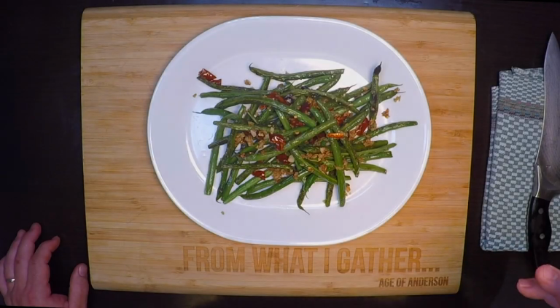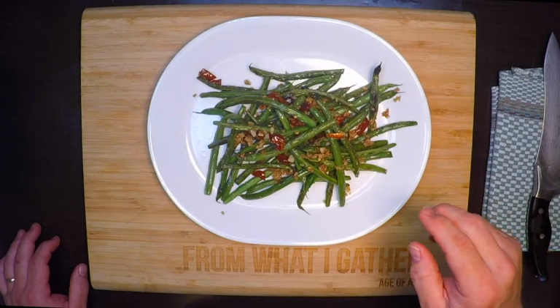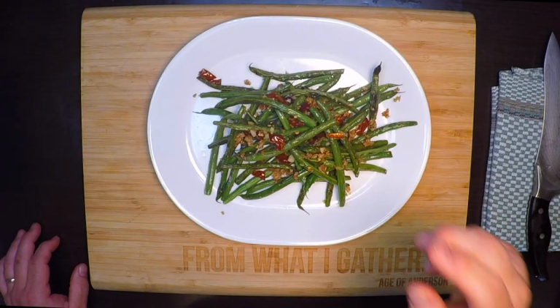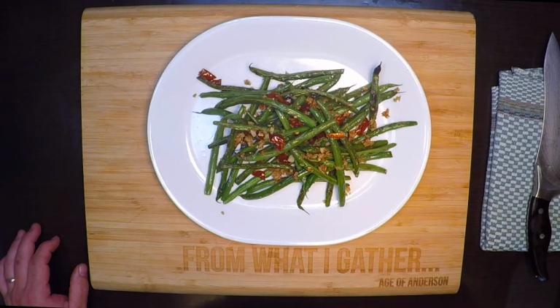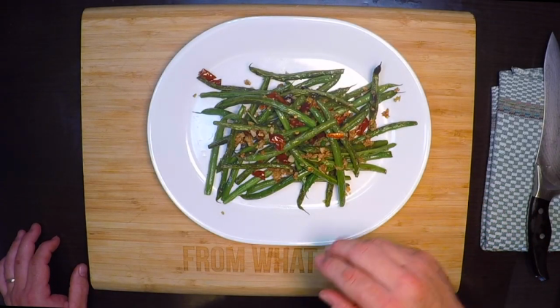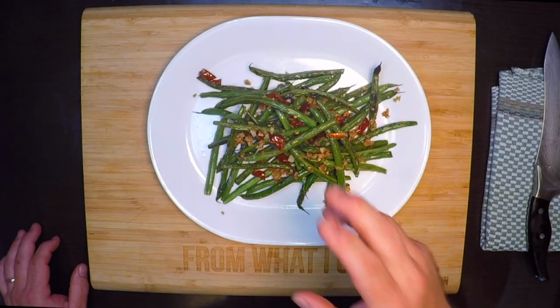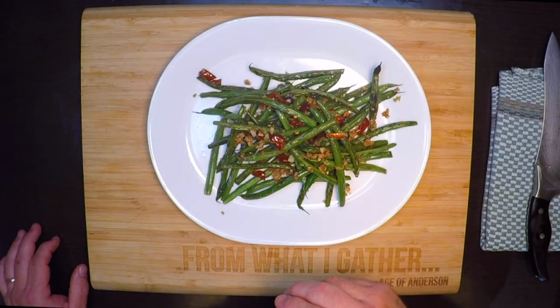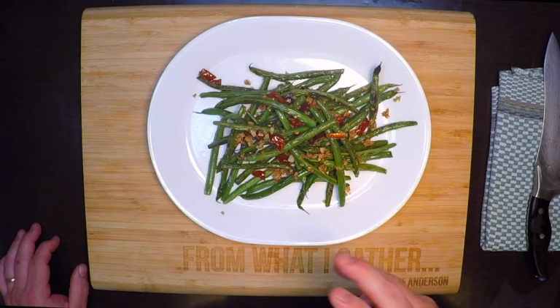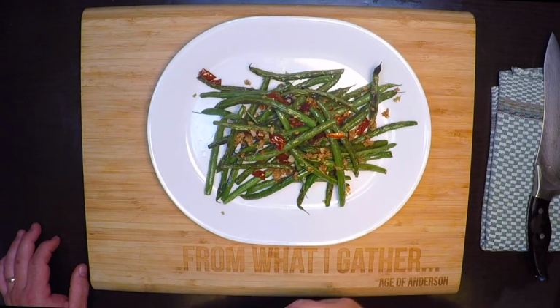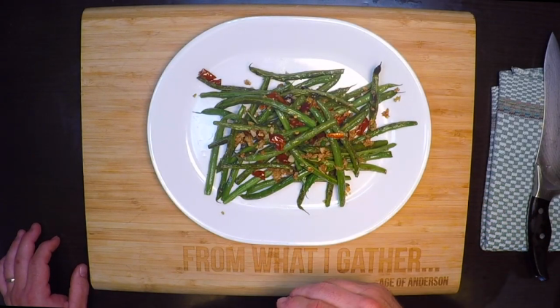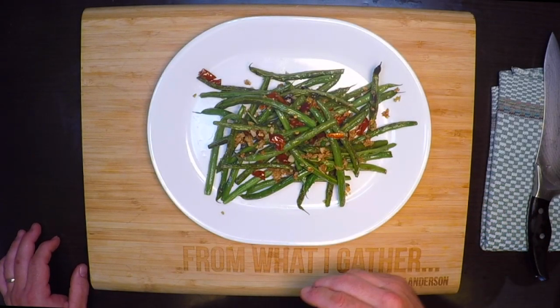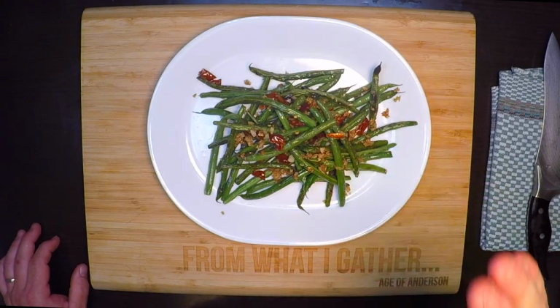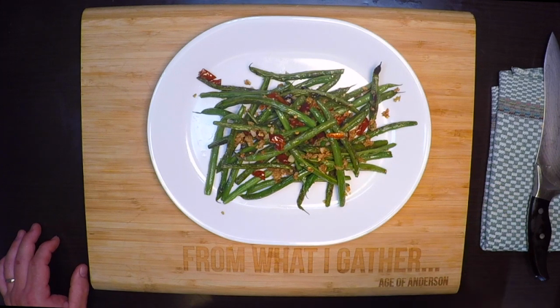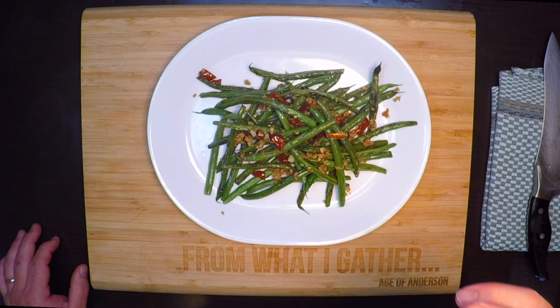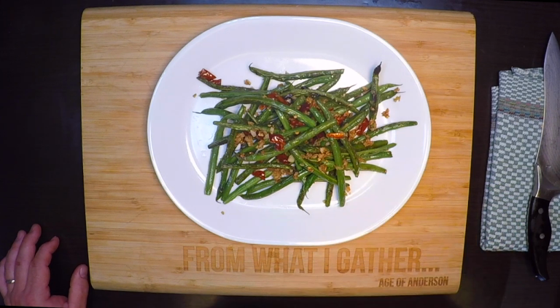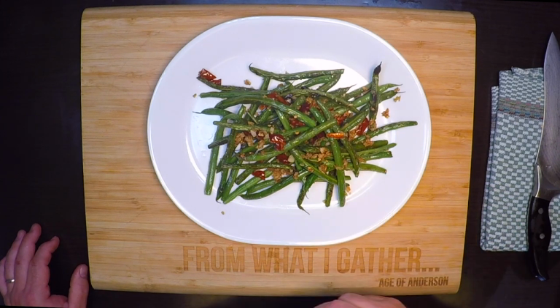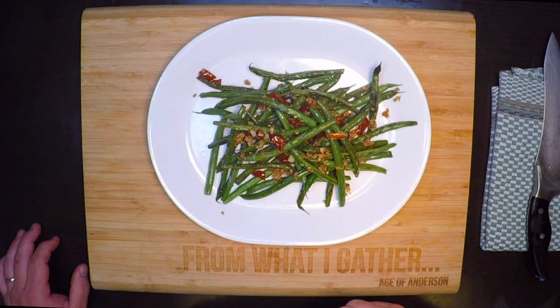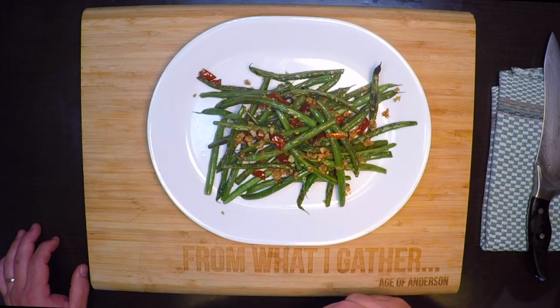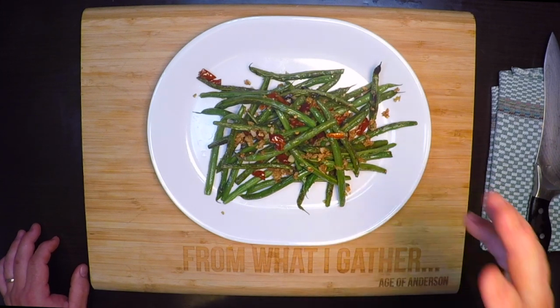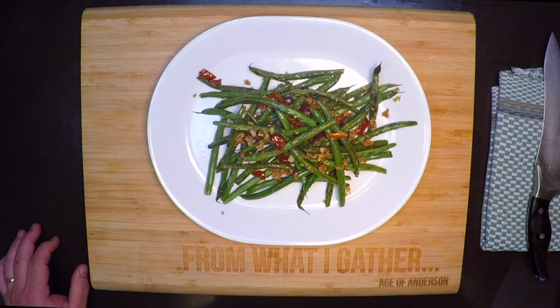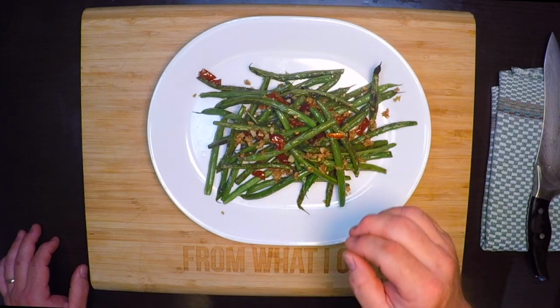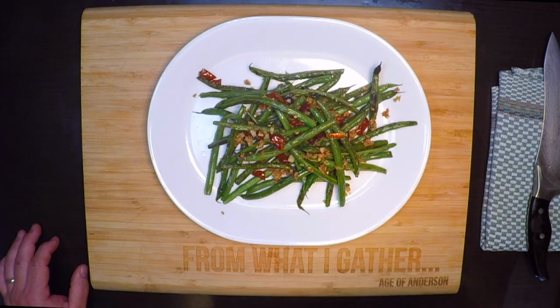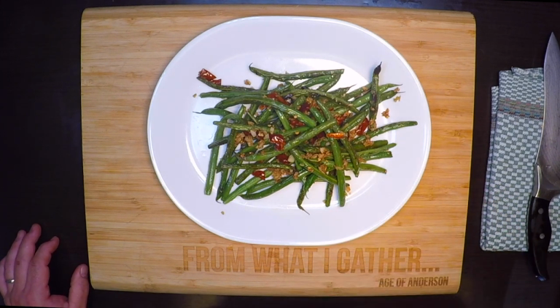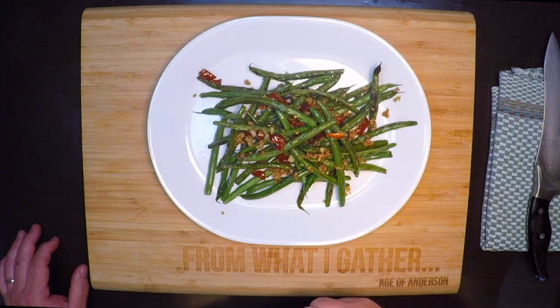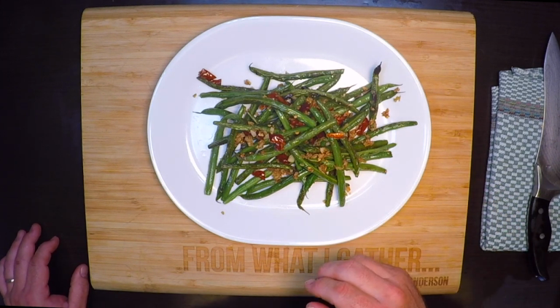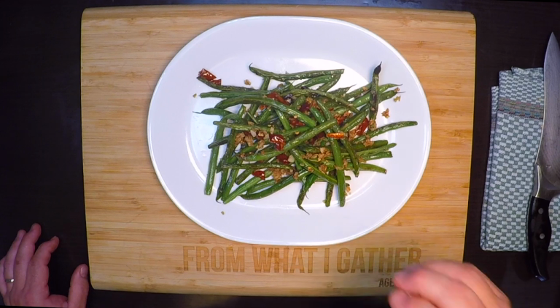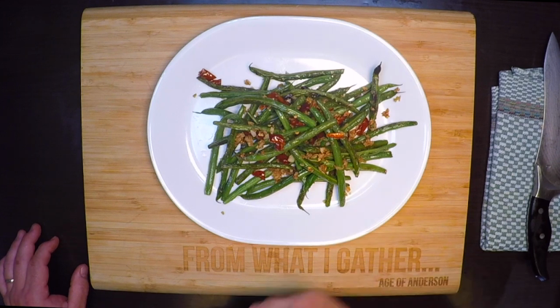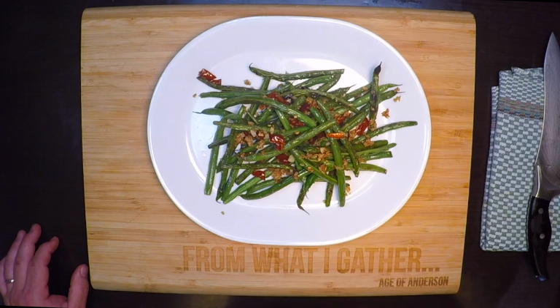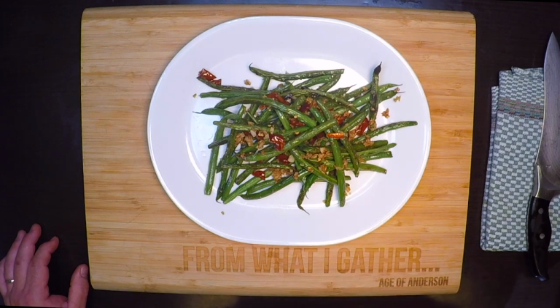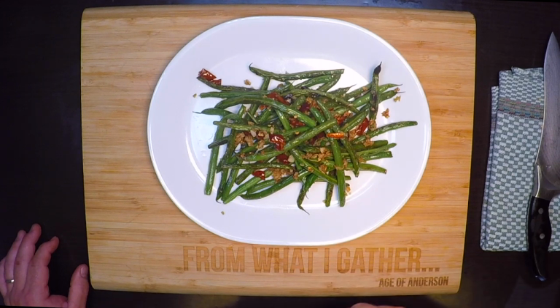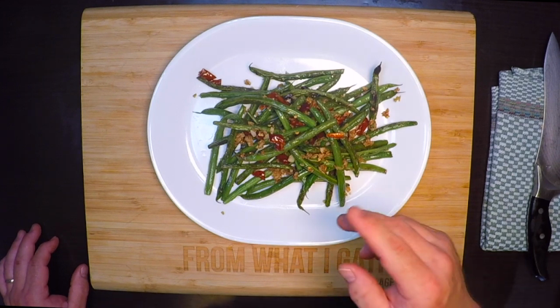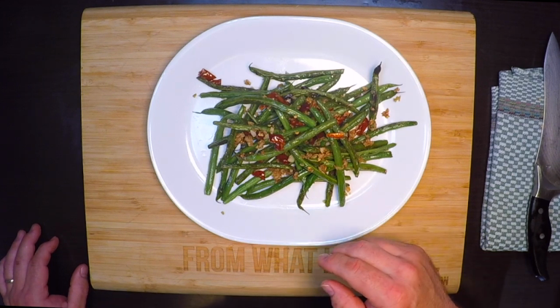It's one of my all-time favorite sides to order when I go out for Chinese, but it's also incredibly easy to make at home. We're making a classic garlic fried green bean that everyone's gonna love, so let's get started.